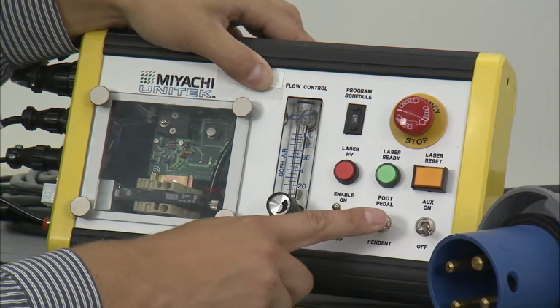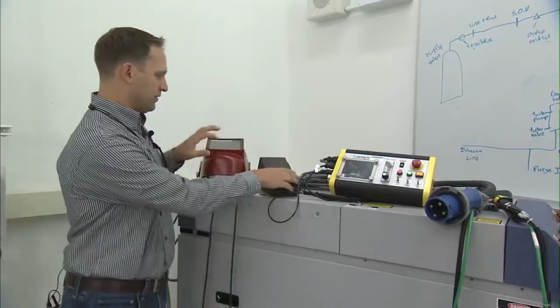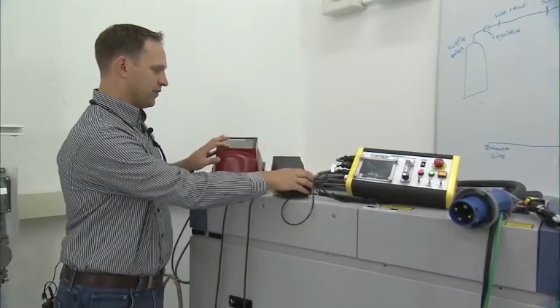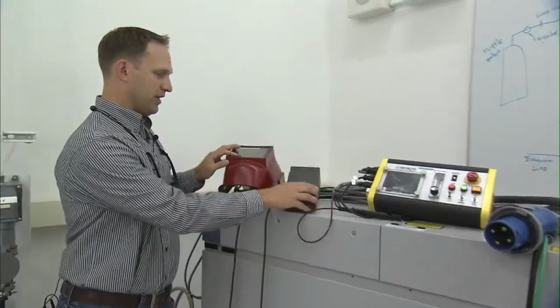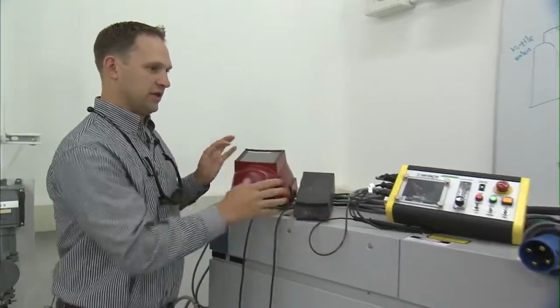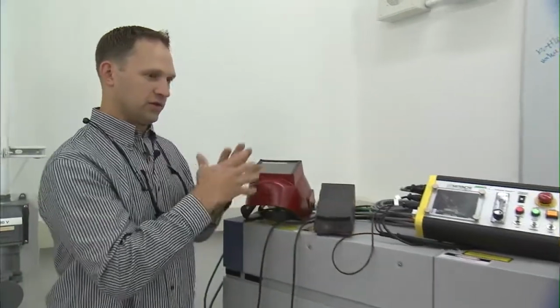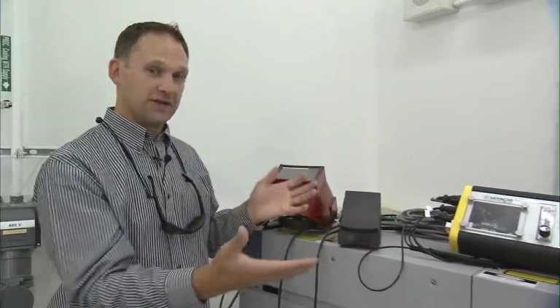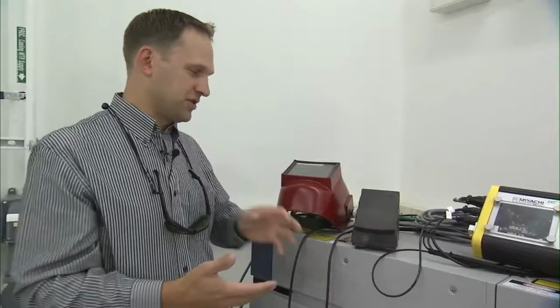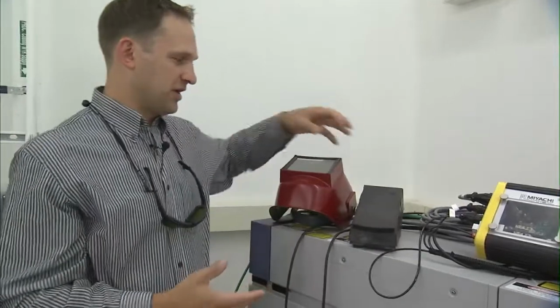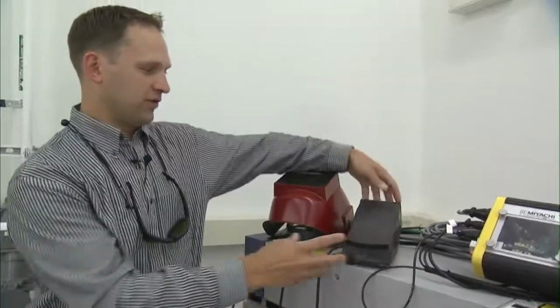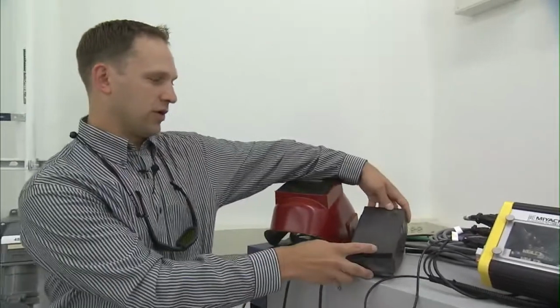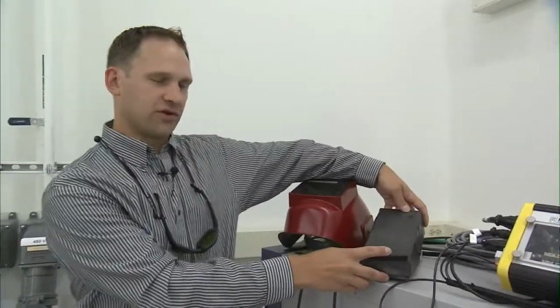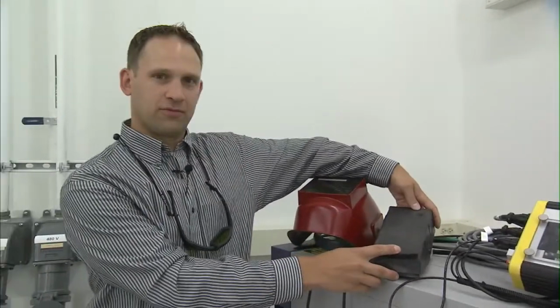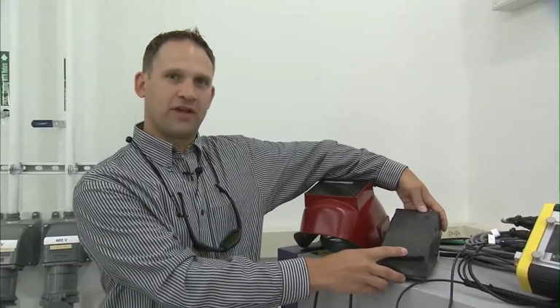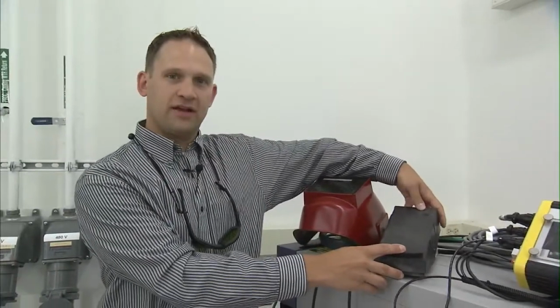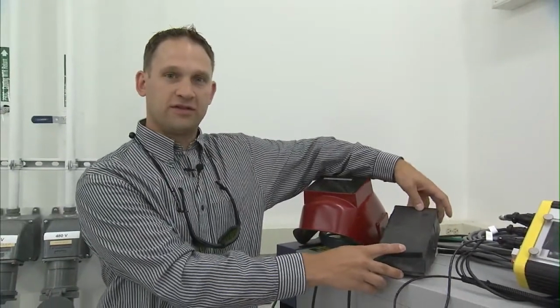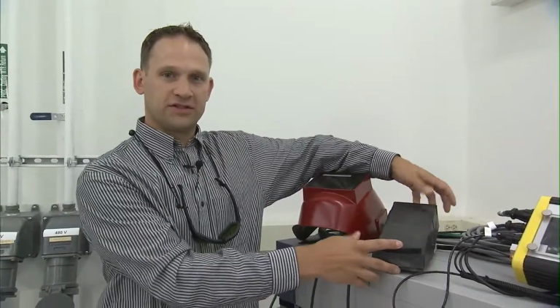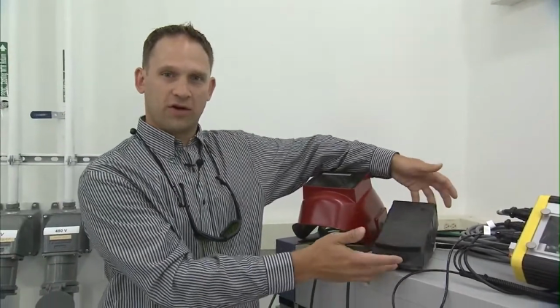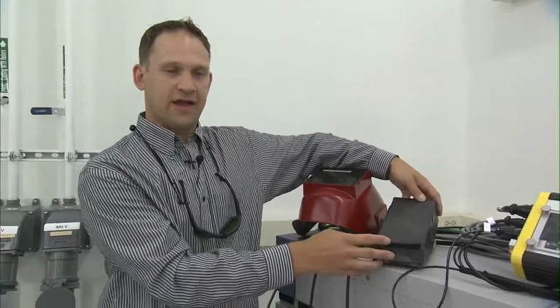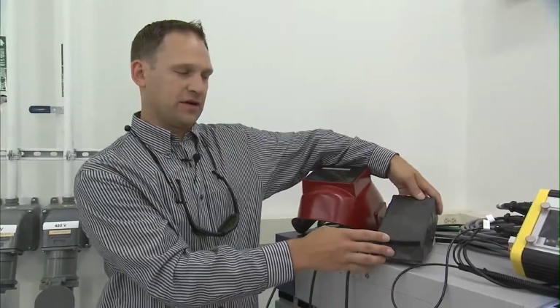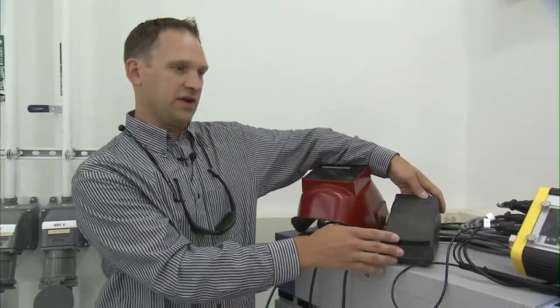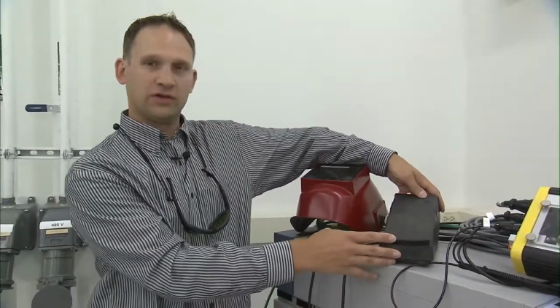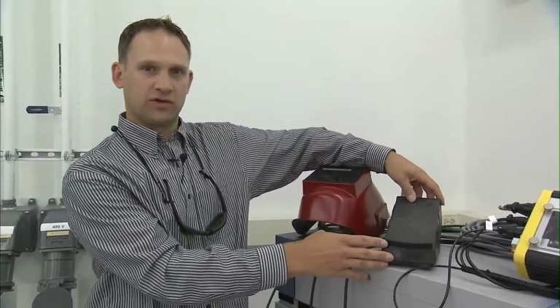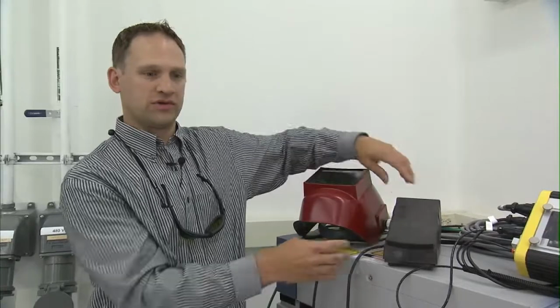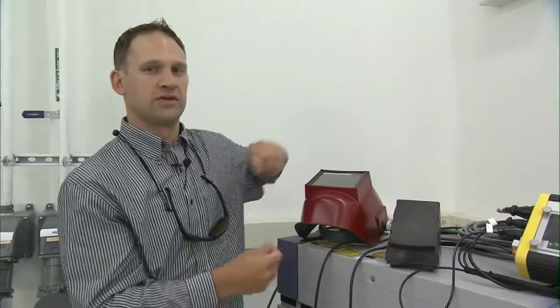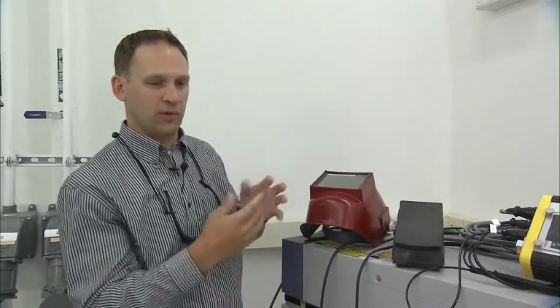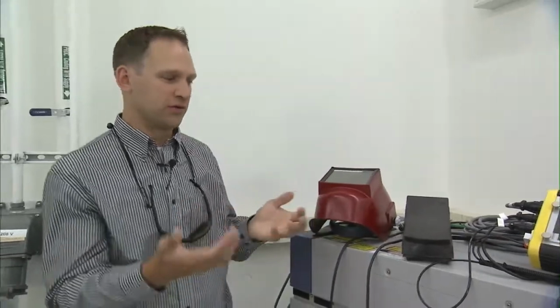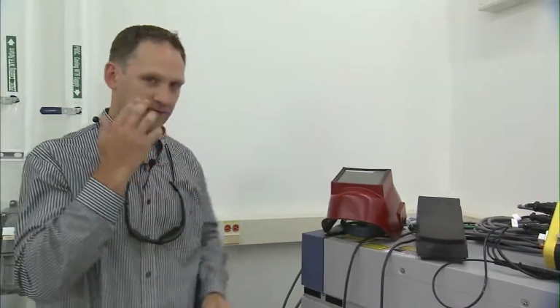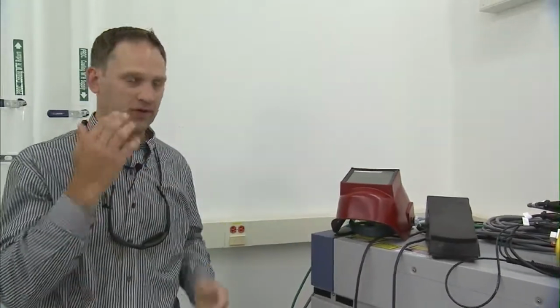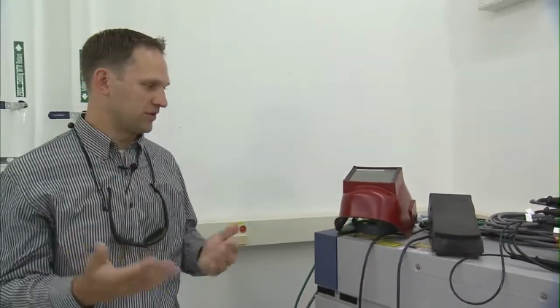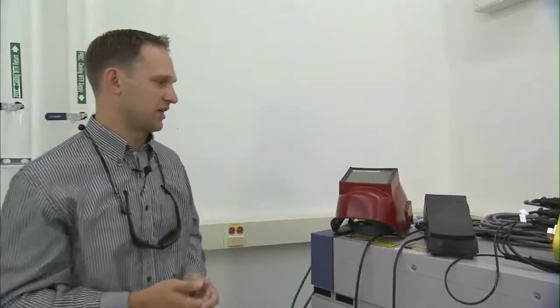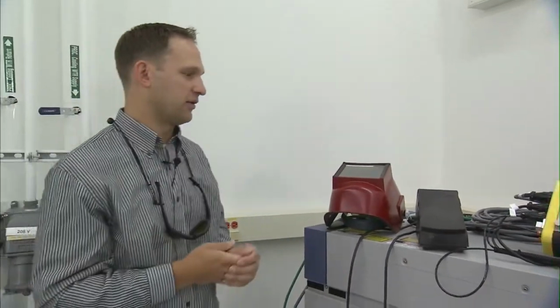The foot pedal and the laser system itself—we were trying to replicate a tungsten inert gas, or TIG, welding torch so that welders were familiar with this technology.